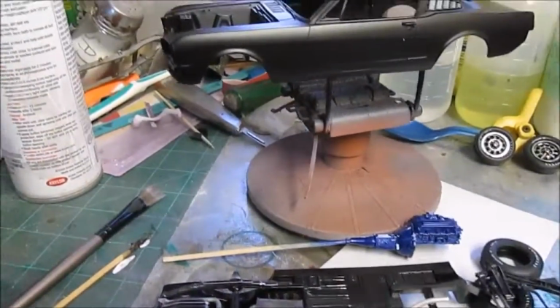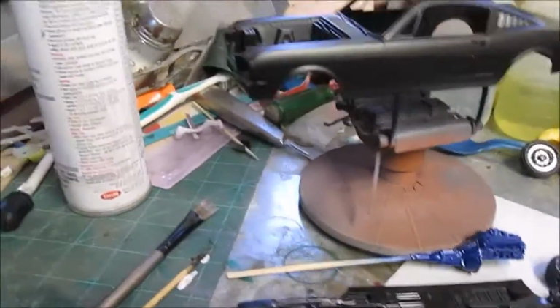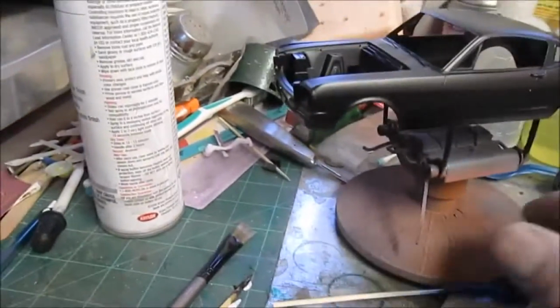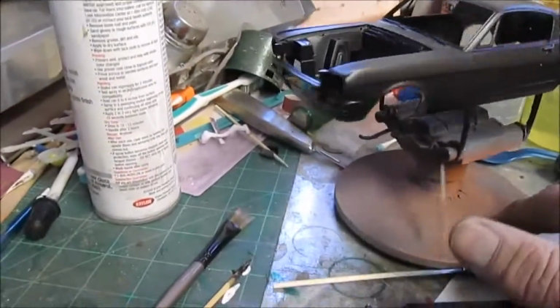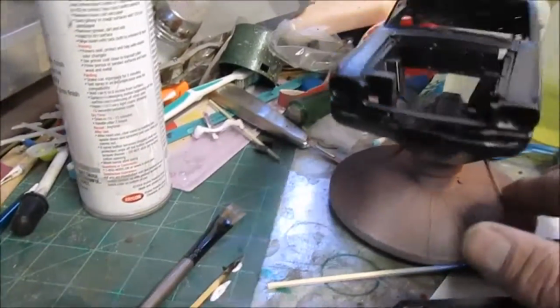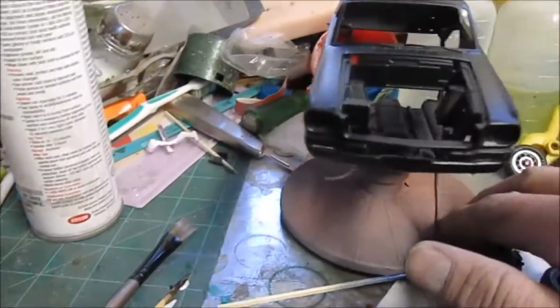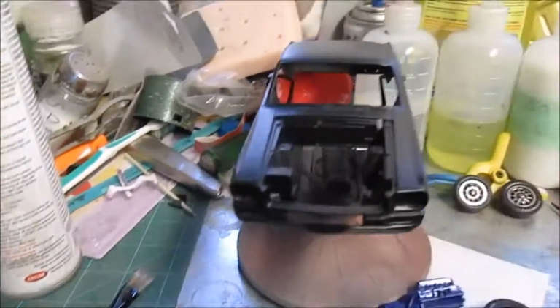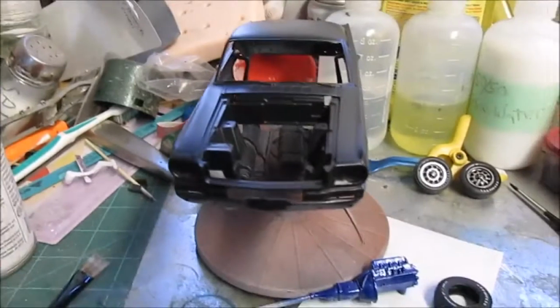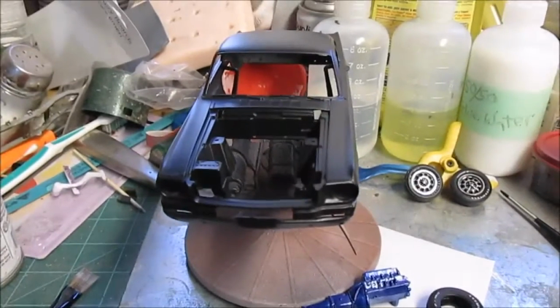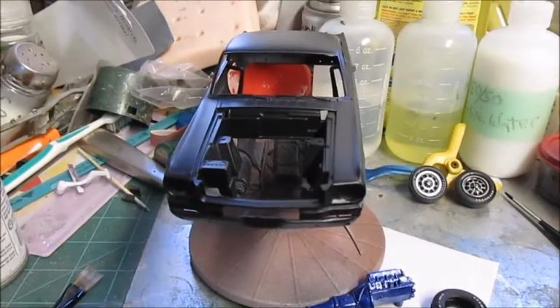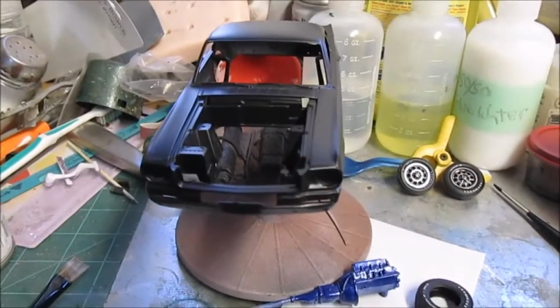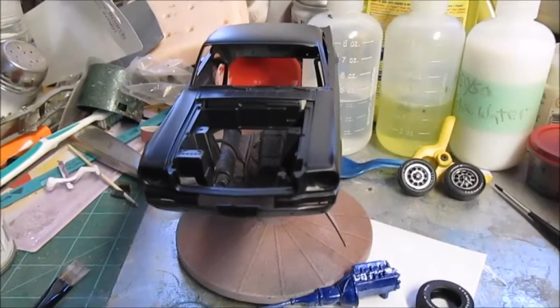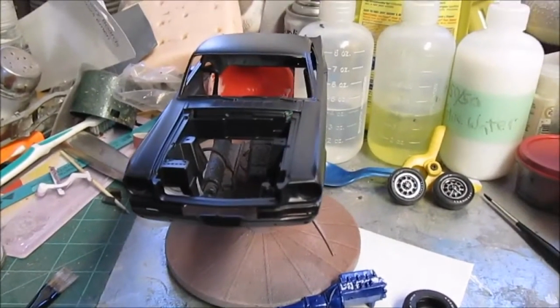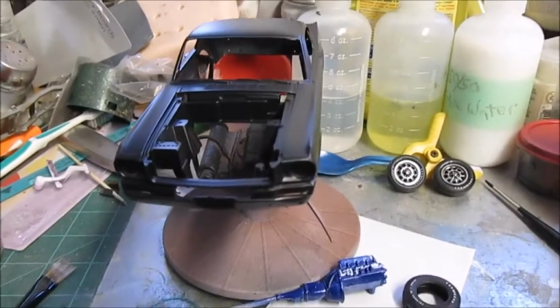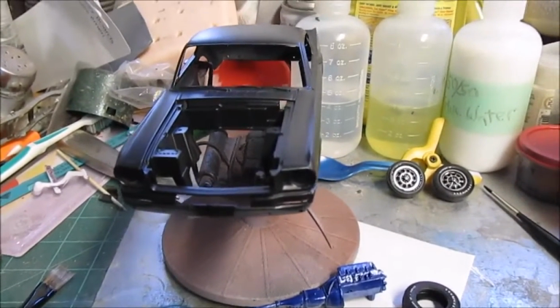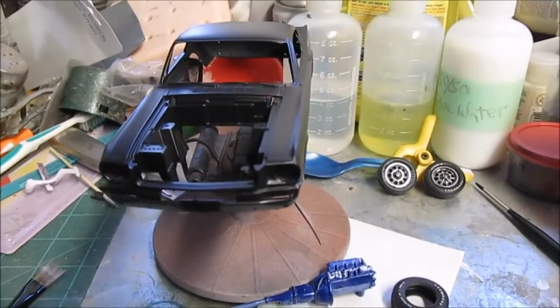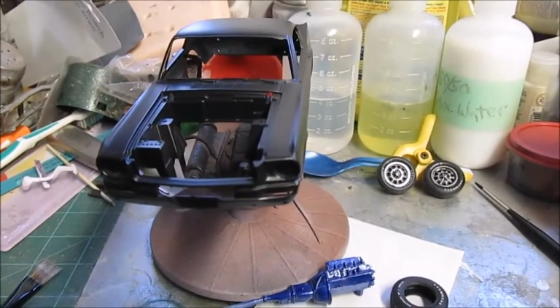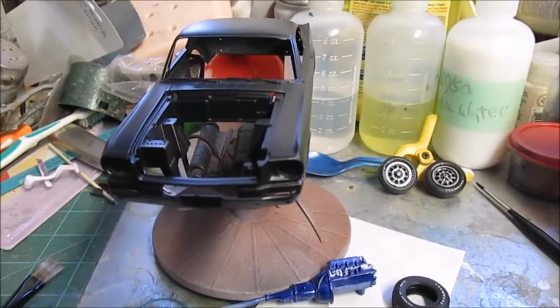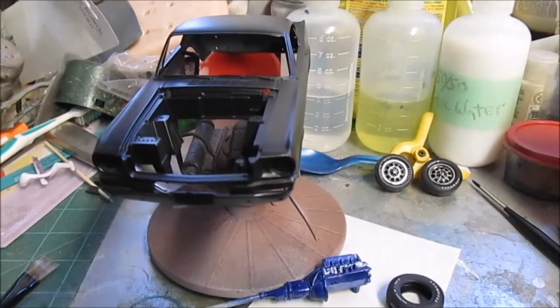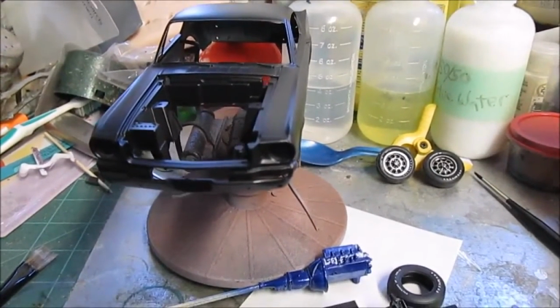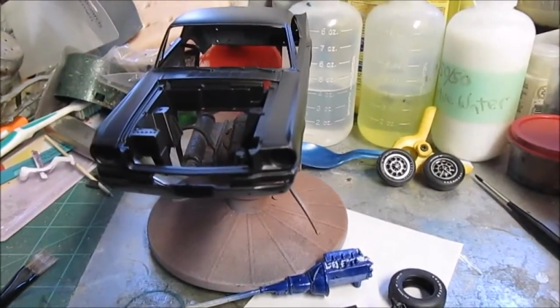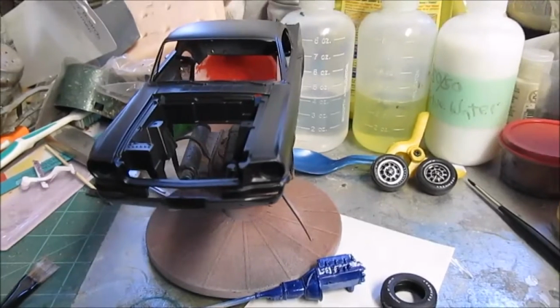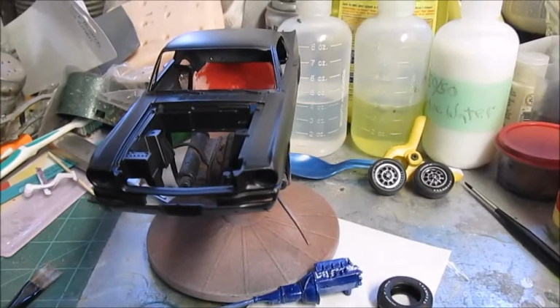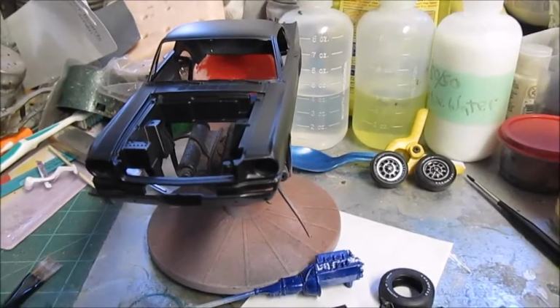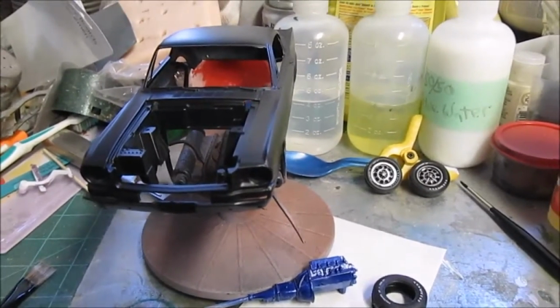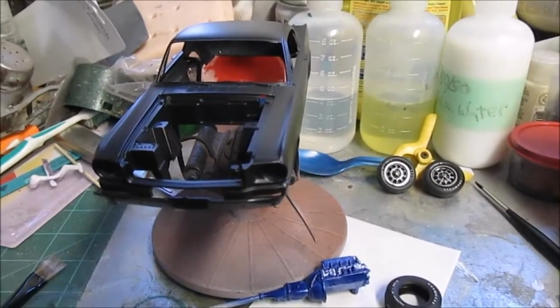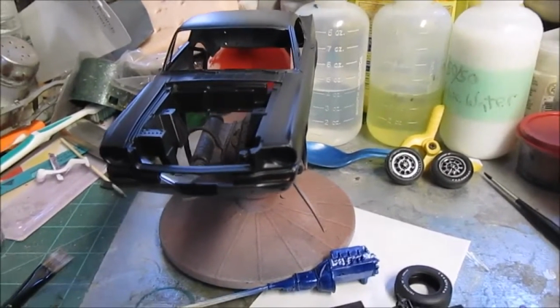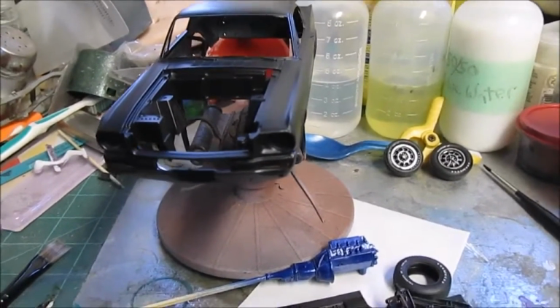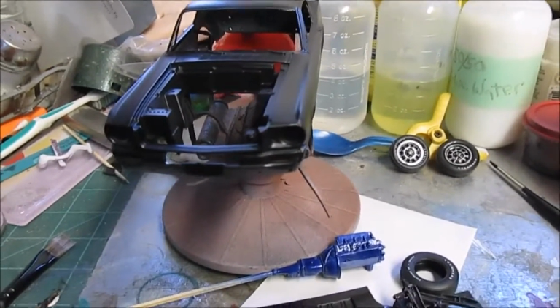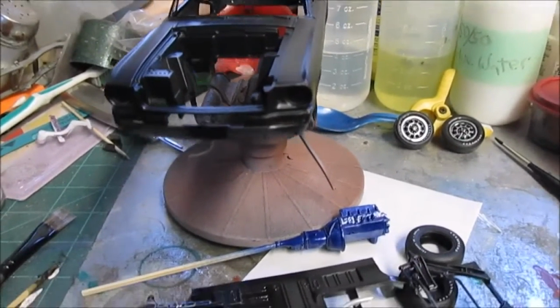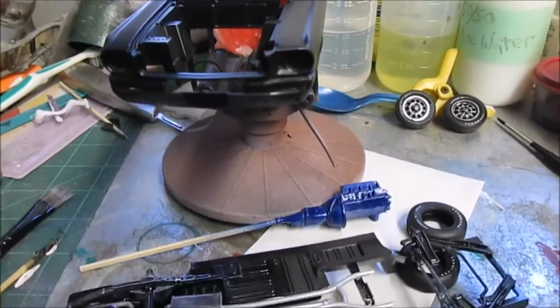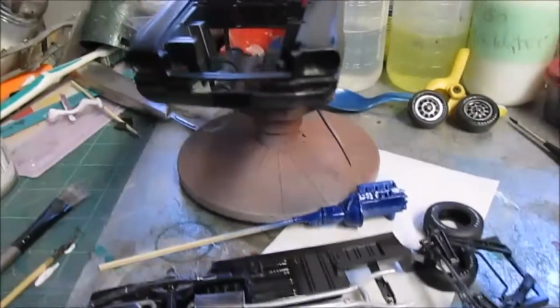I'm probably going to mask off the engine bay before I put the color coat down, because I'll just leave it black. And when I do the clear, I'll peel it off and it'll already be black.